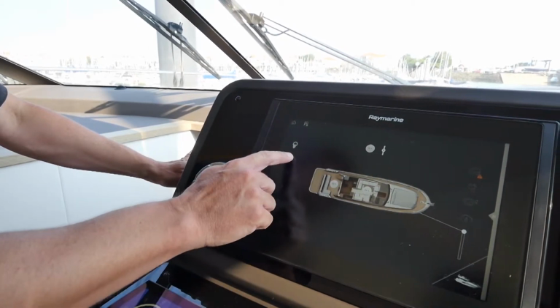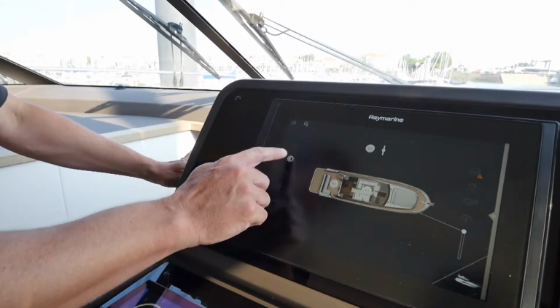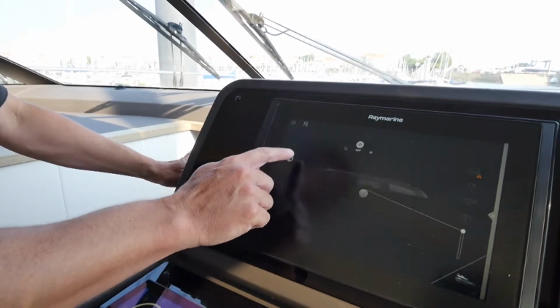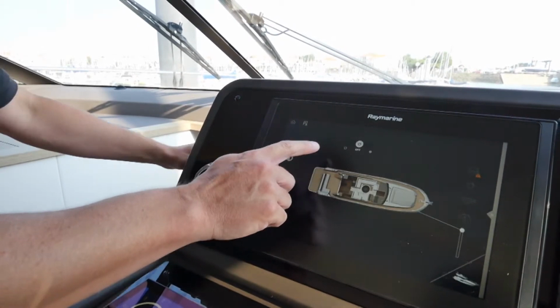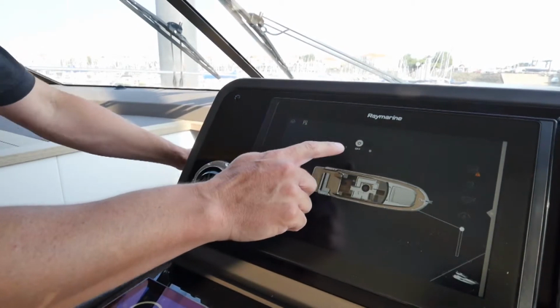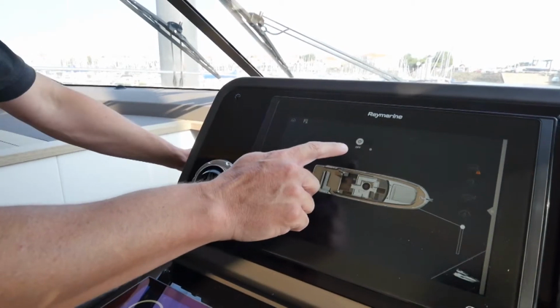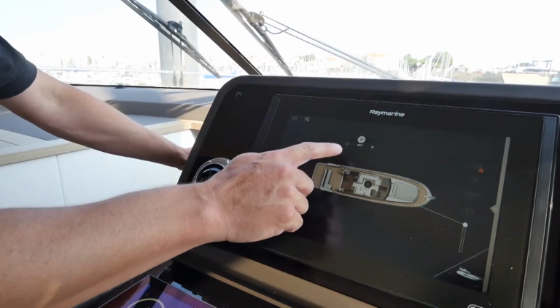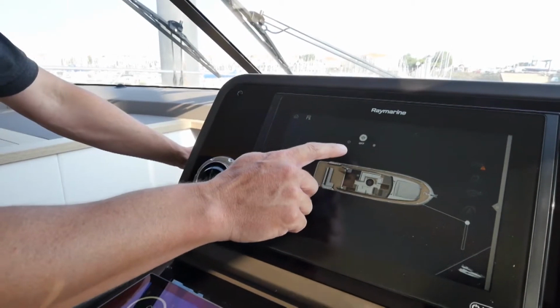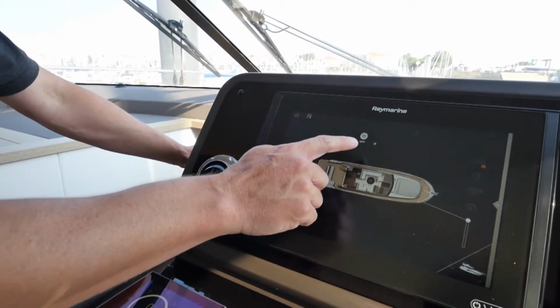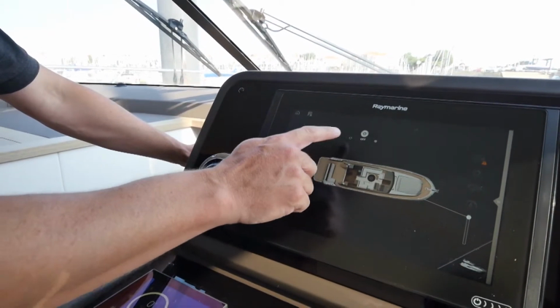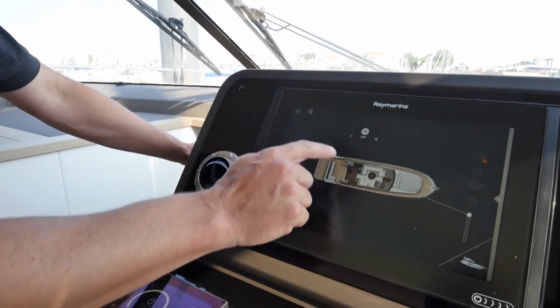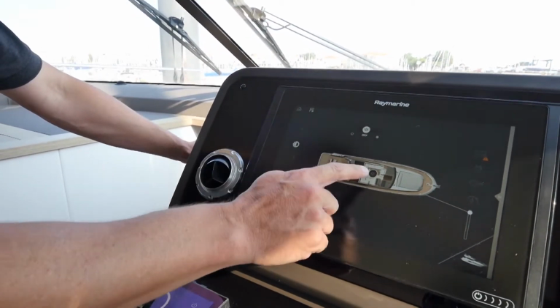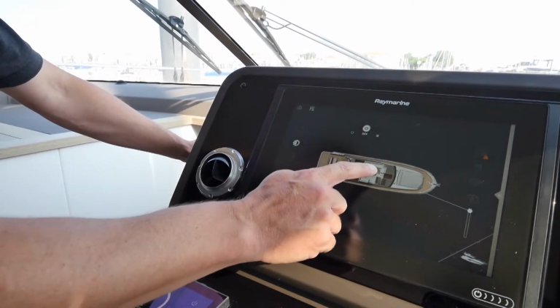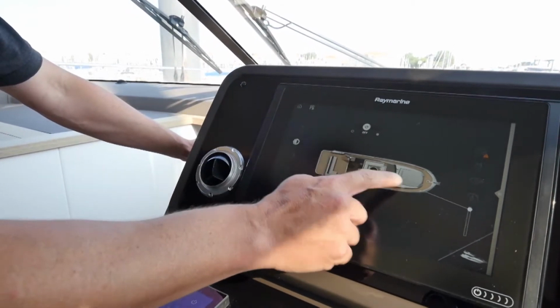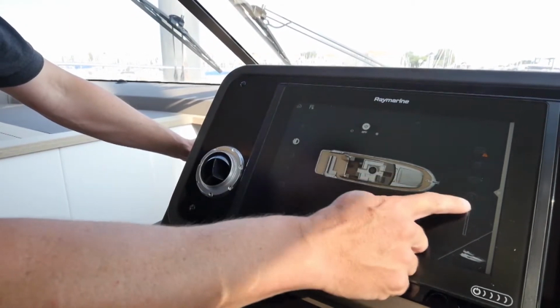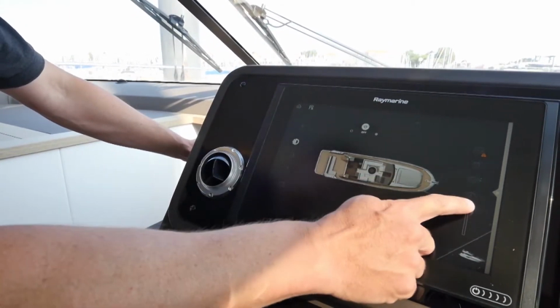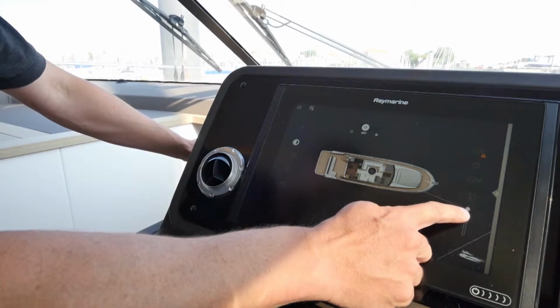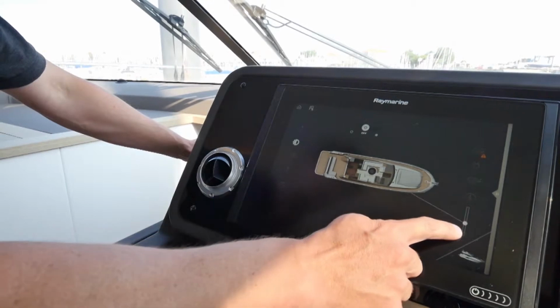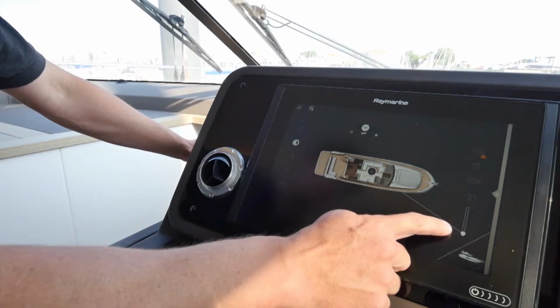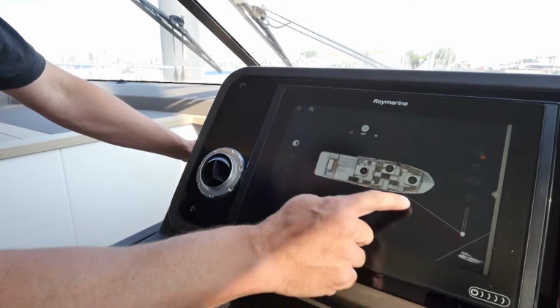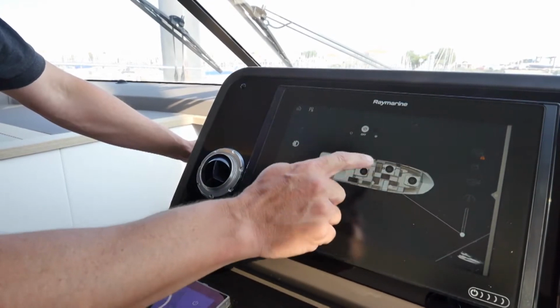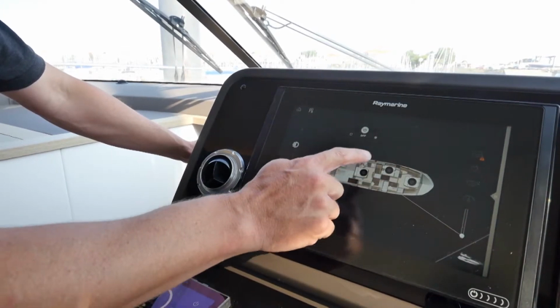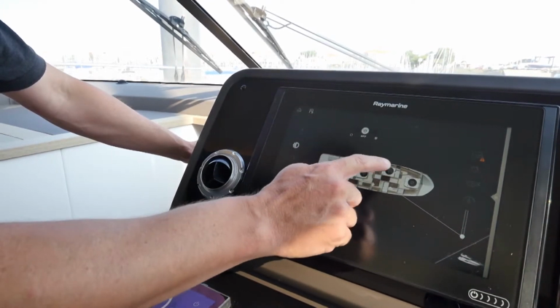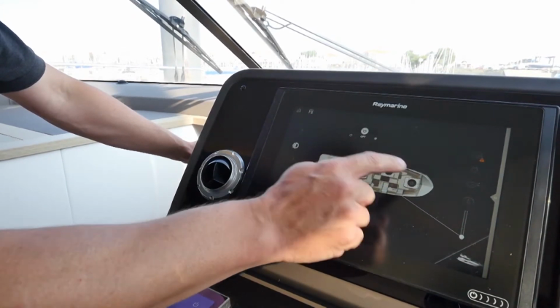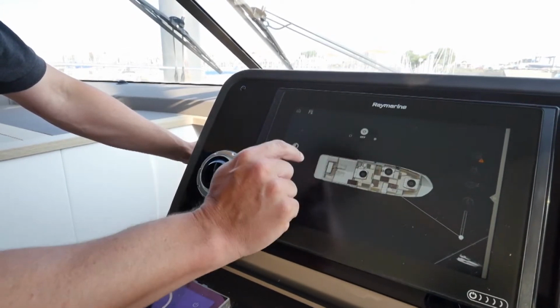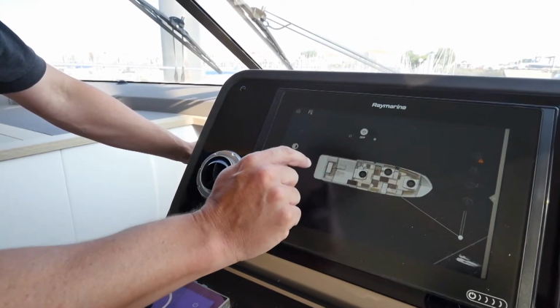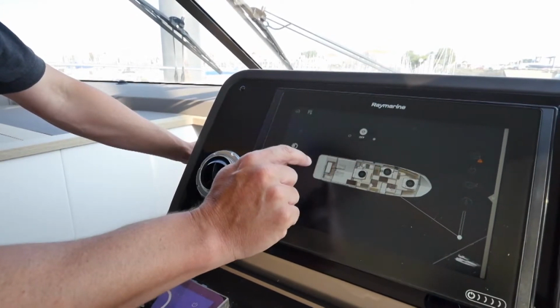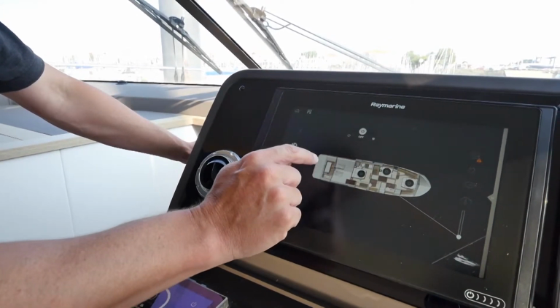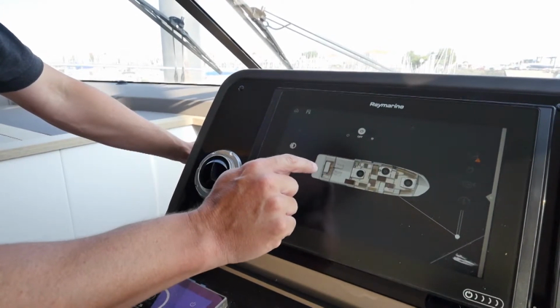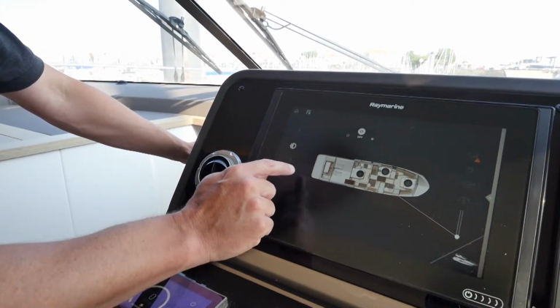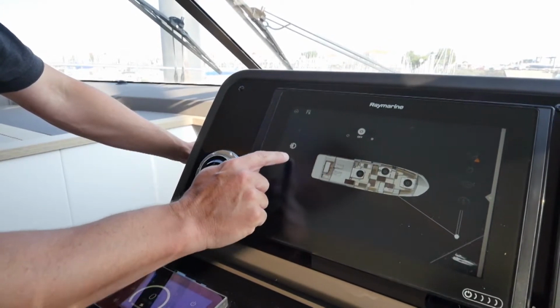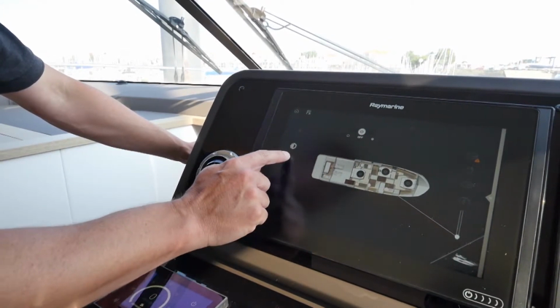We have control over the air conditioning system. We can turn it on to hot and cold, and you can even set the thermostats in each individual space on board.